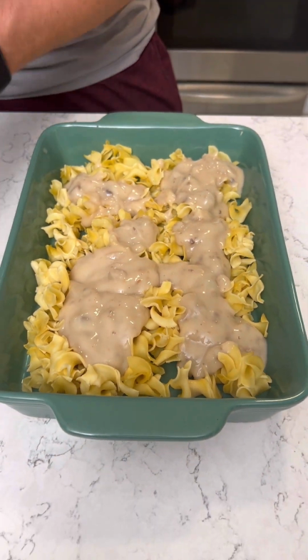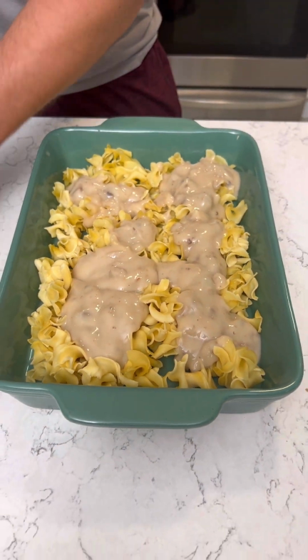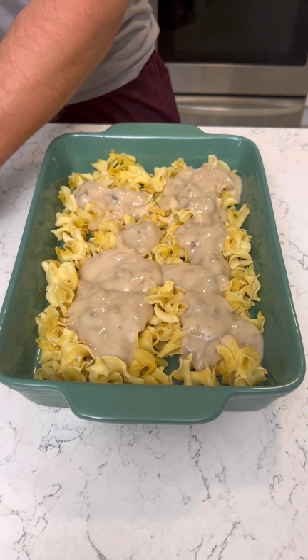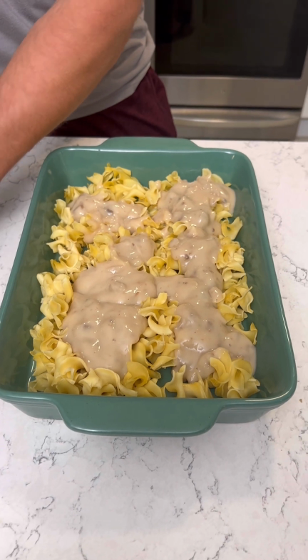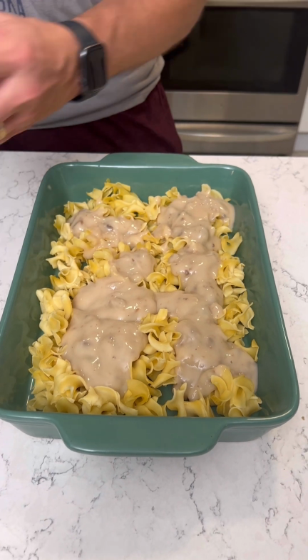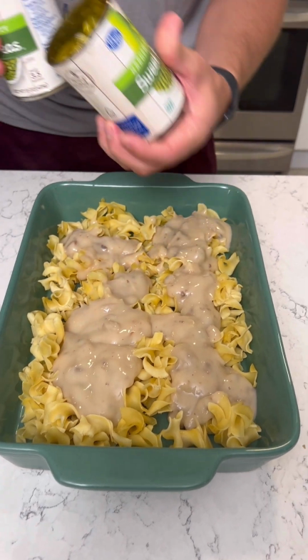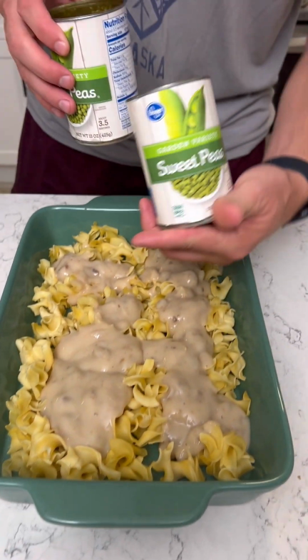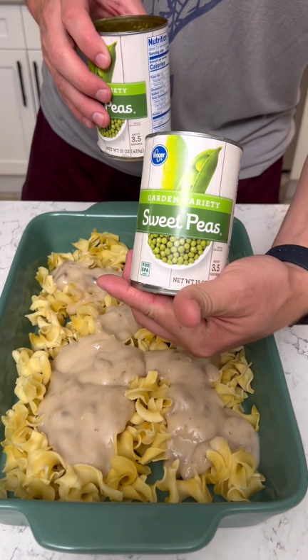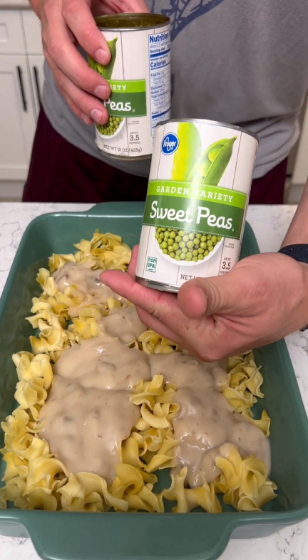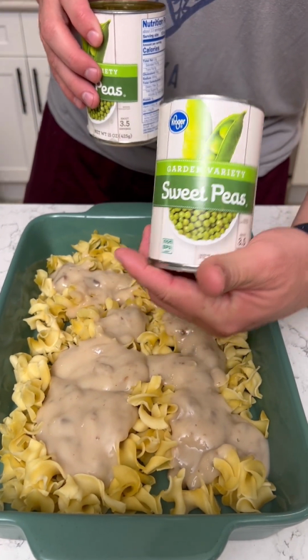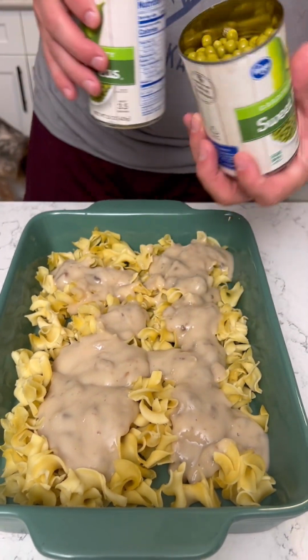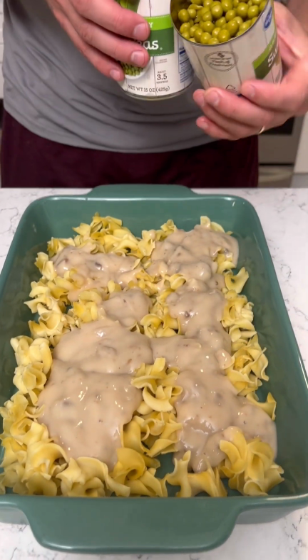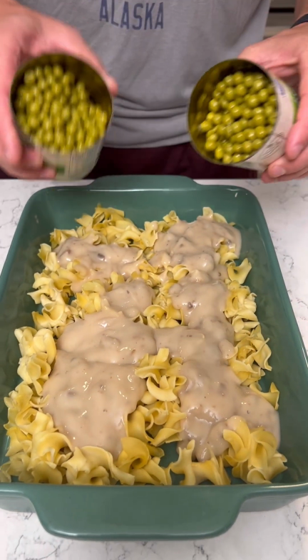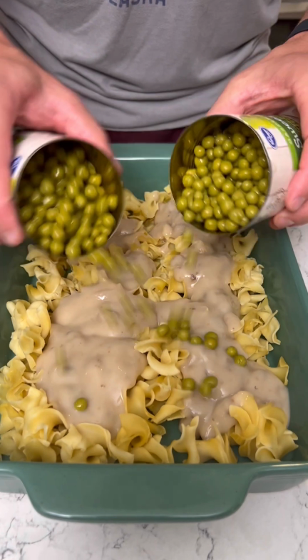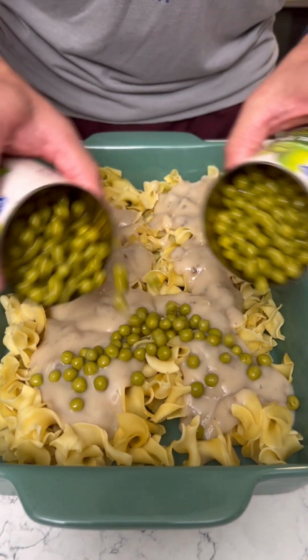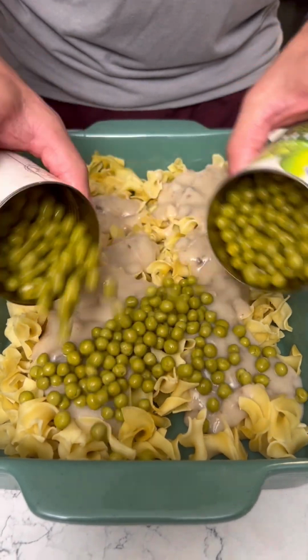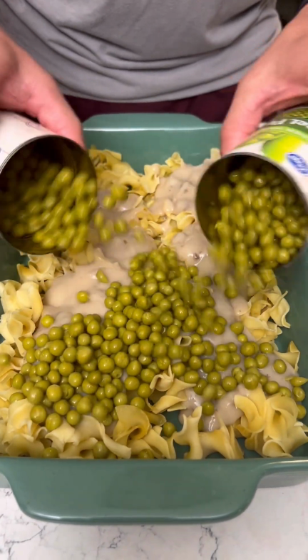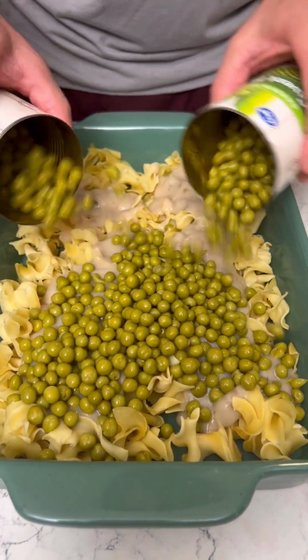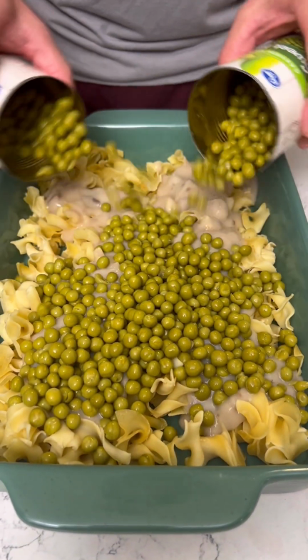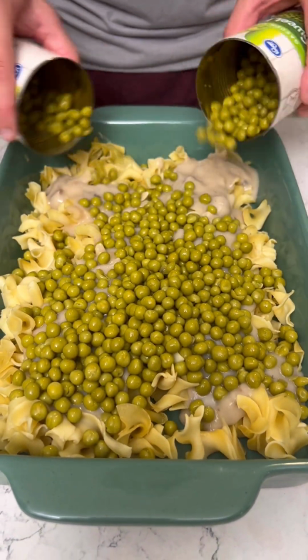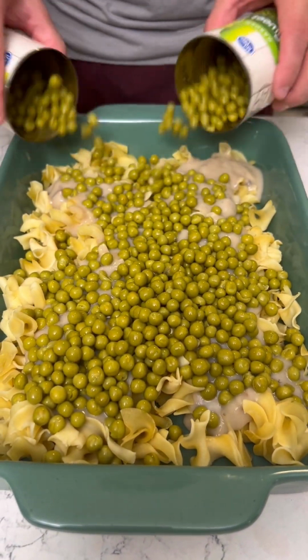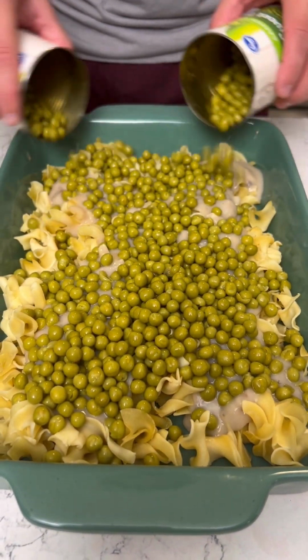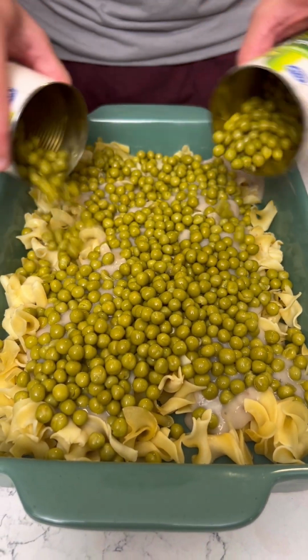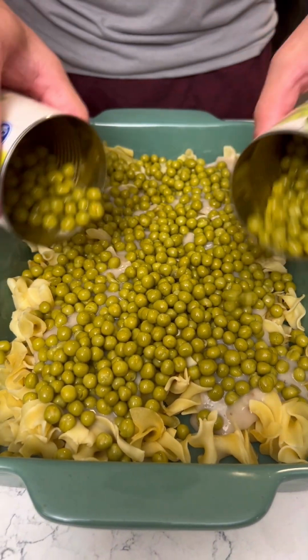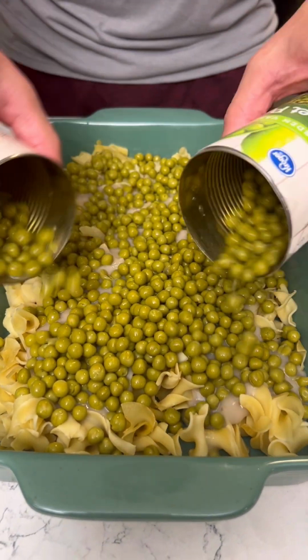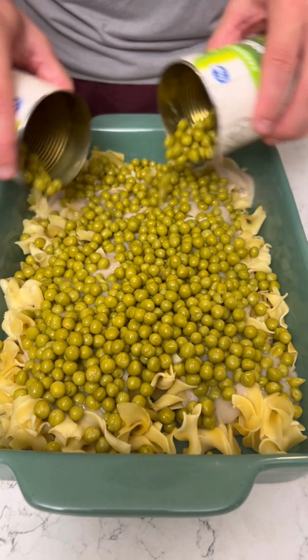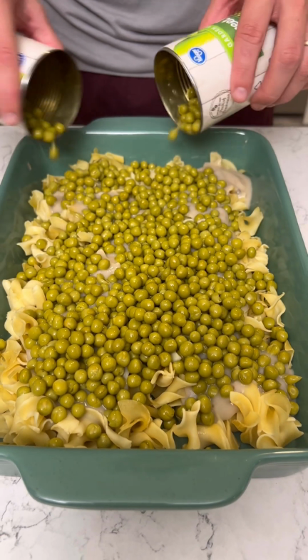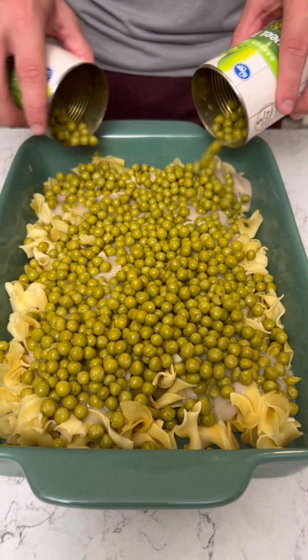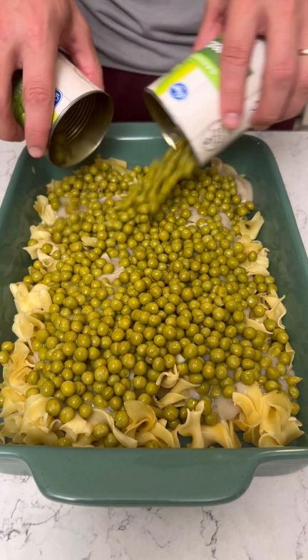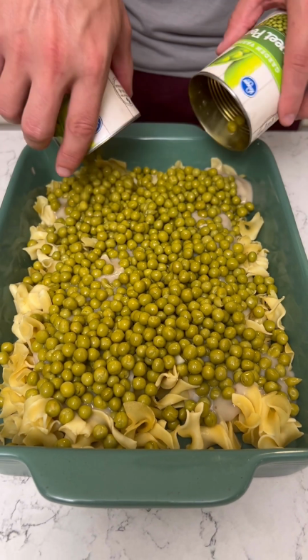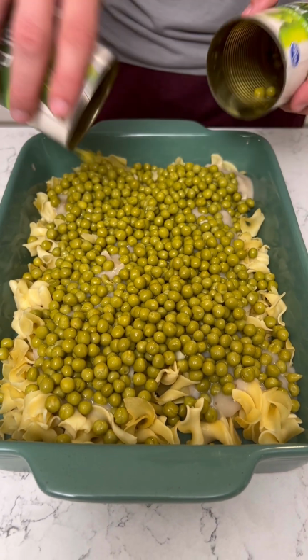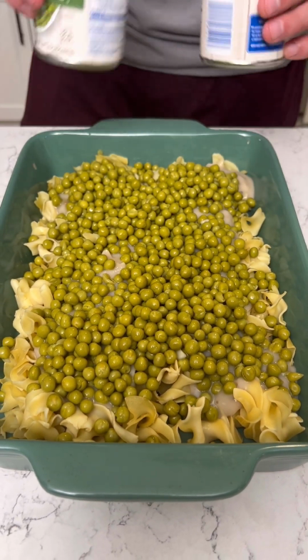And then we're gonna grab some sweet peas. You could use frozen too if you want, but I really like that pea flavor. I'm gonna use both of those. Looks good there.